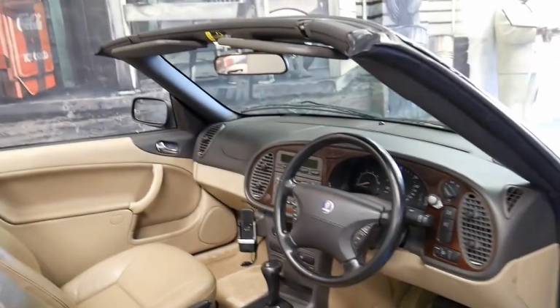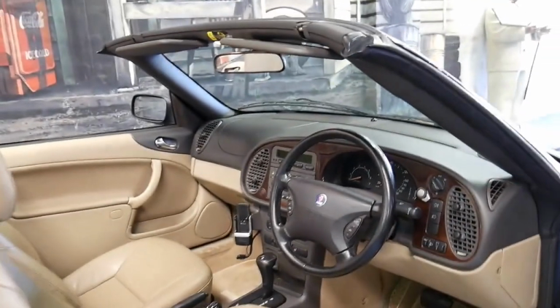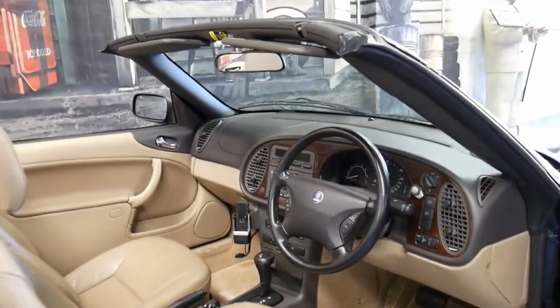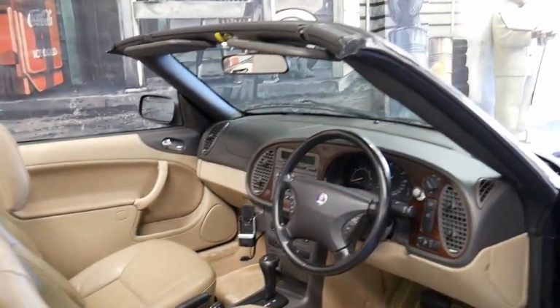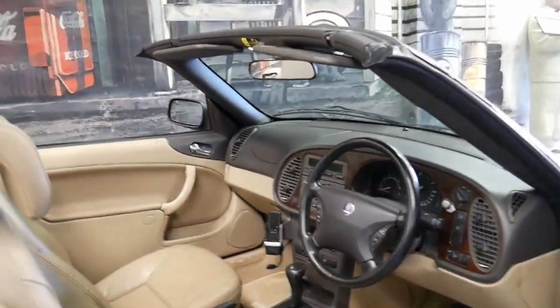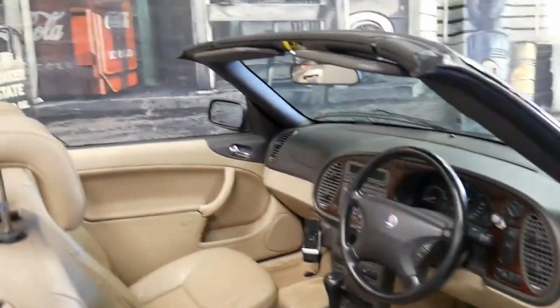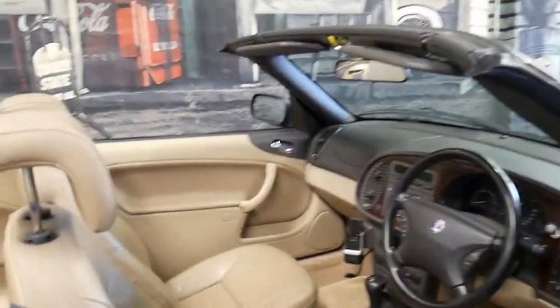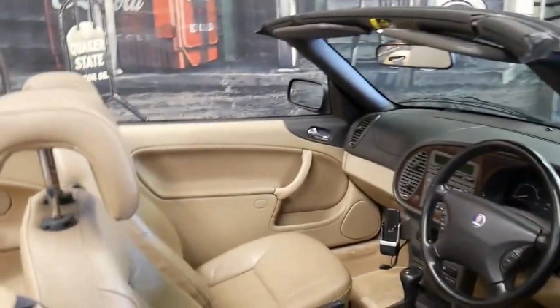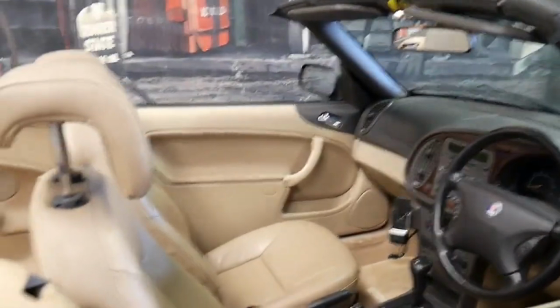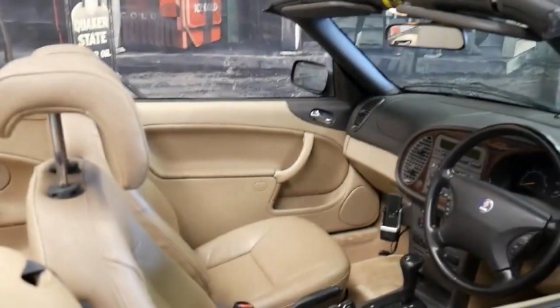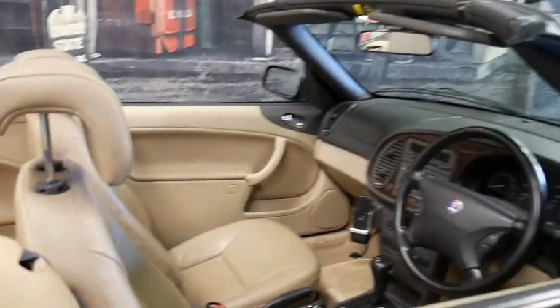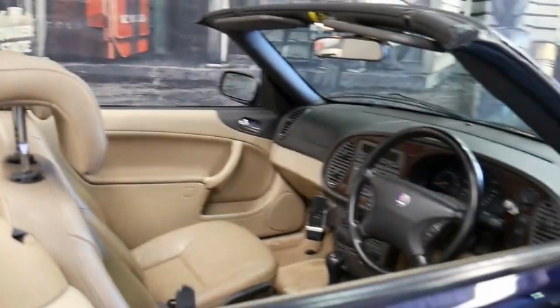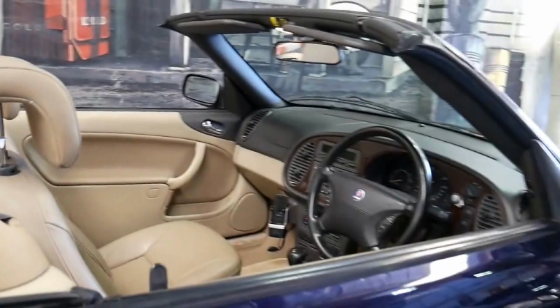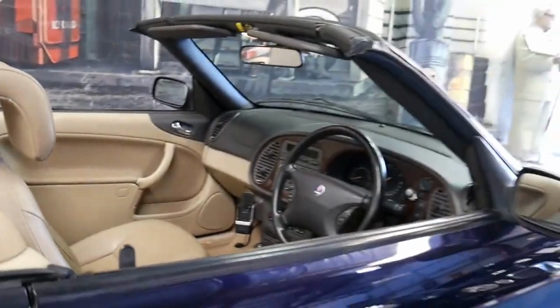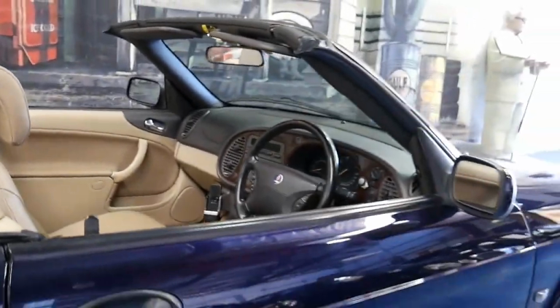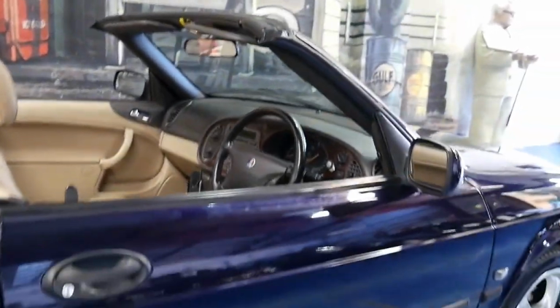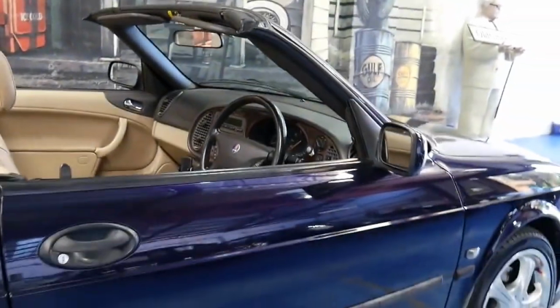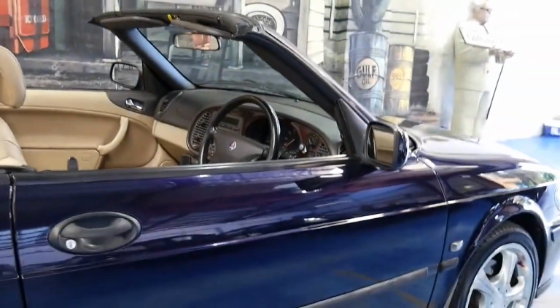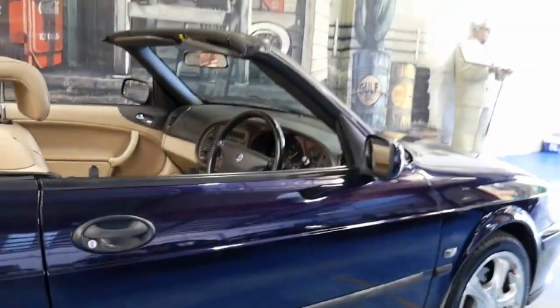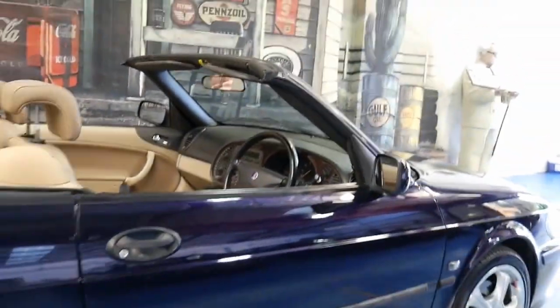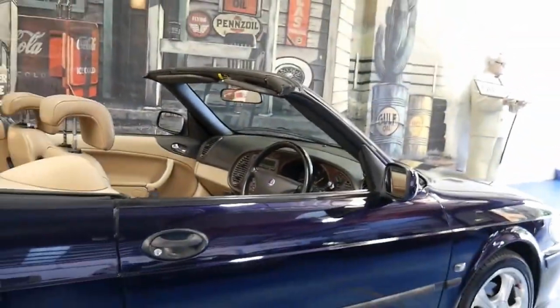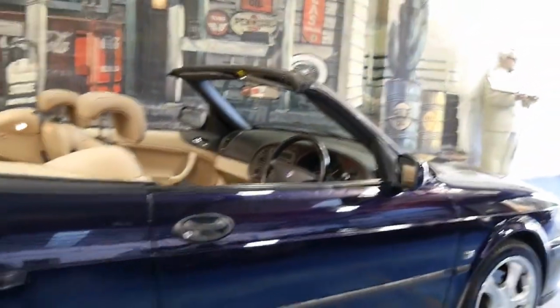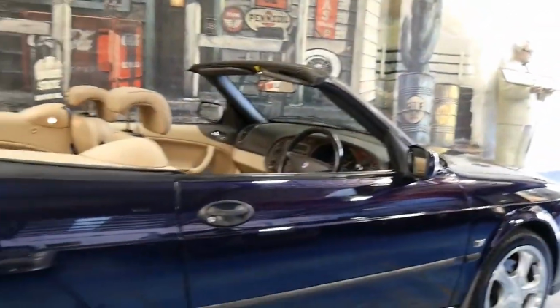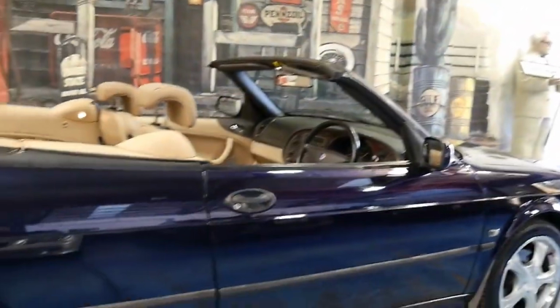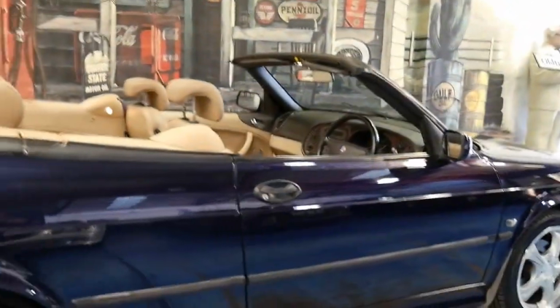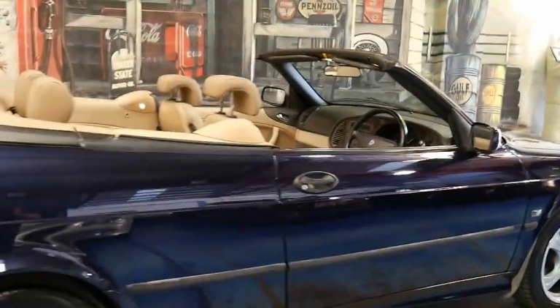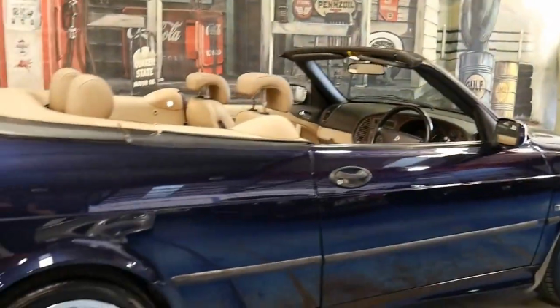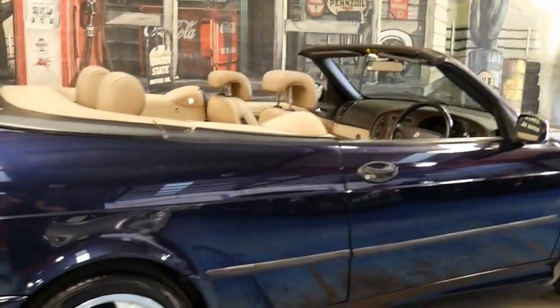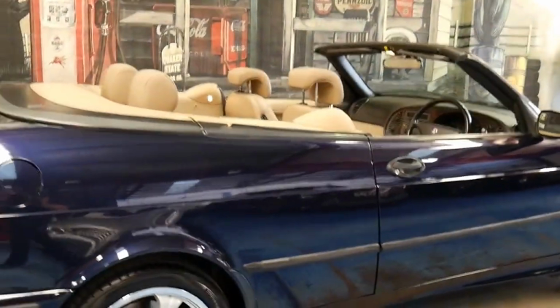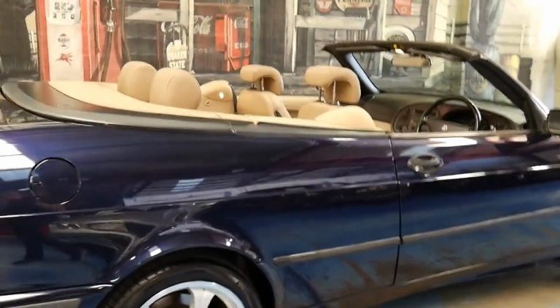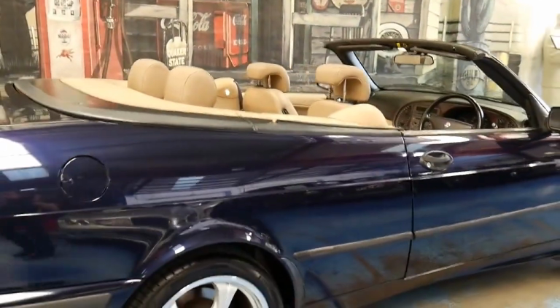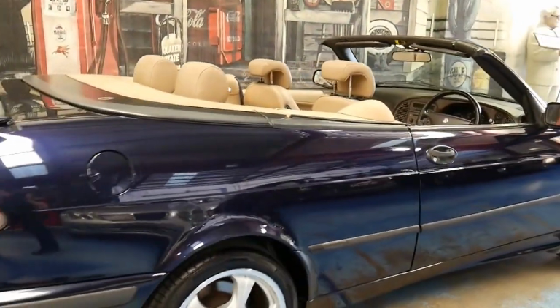It's got two keys, and I mention that because it's pretty rare to find a car of this age which still has two original remote keys.